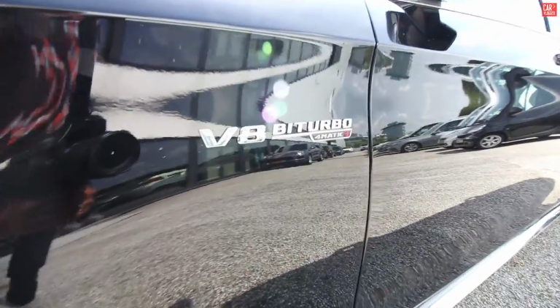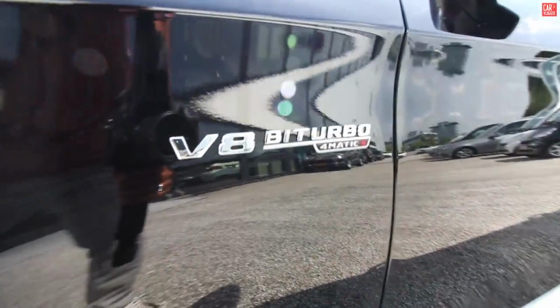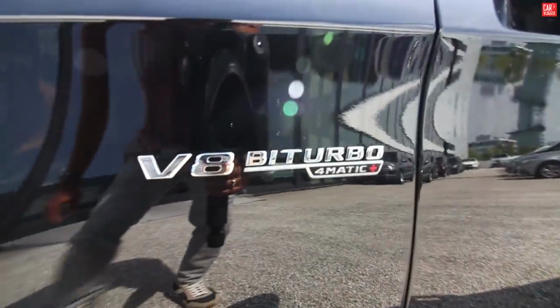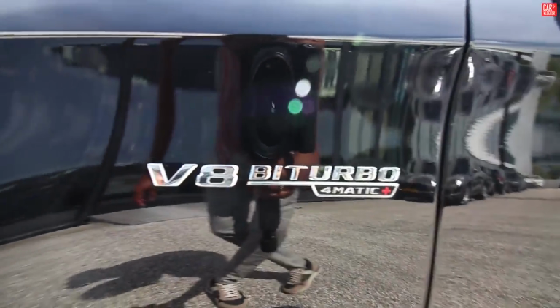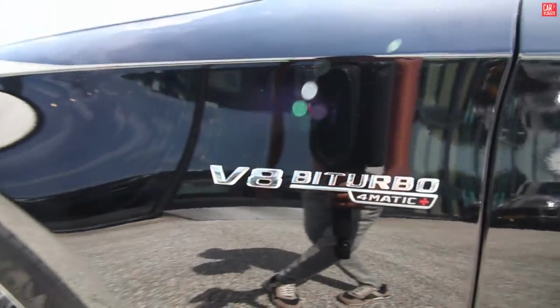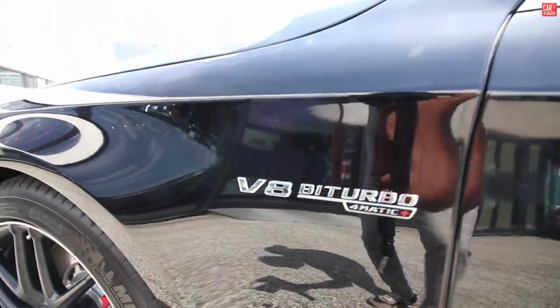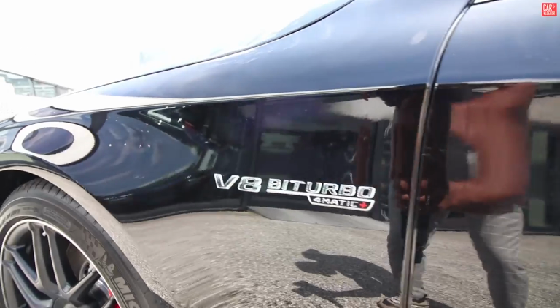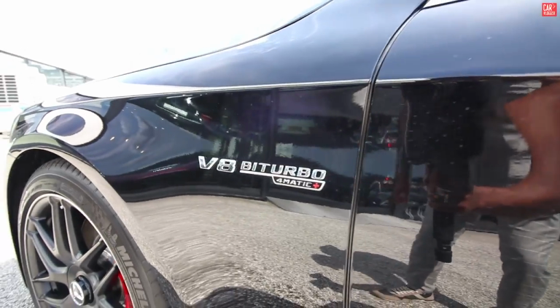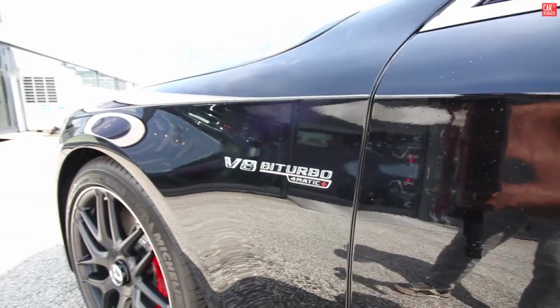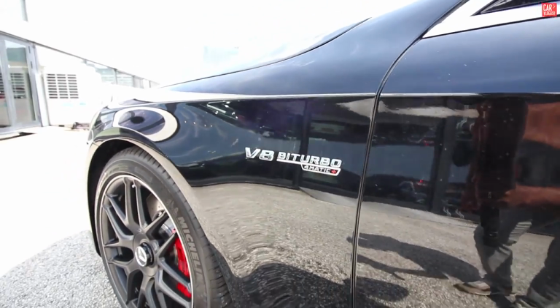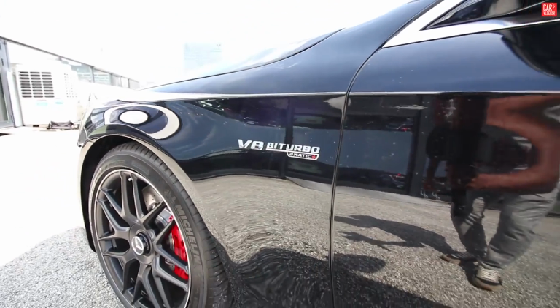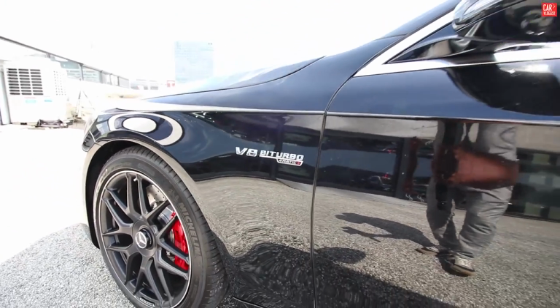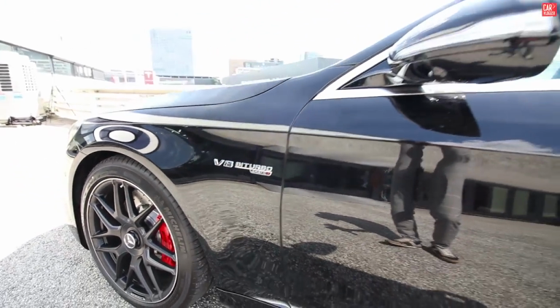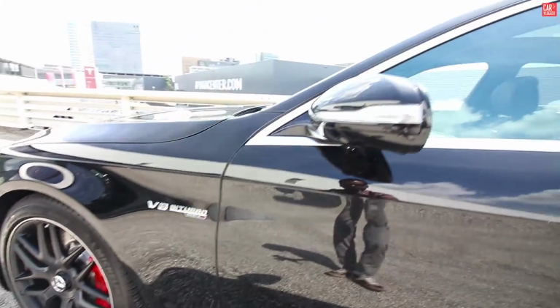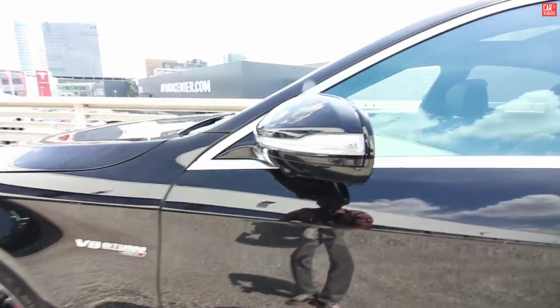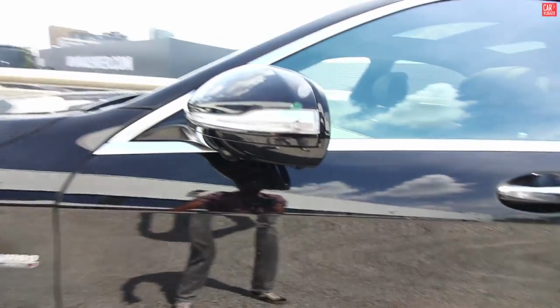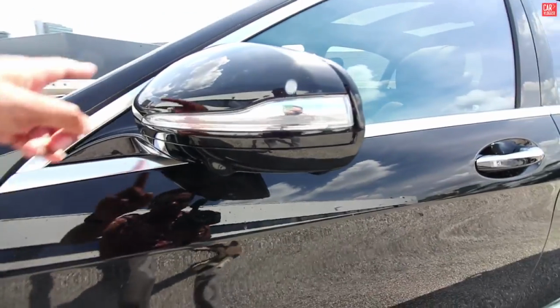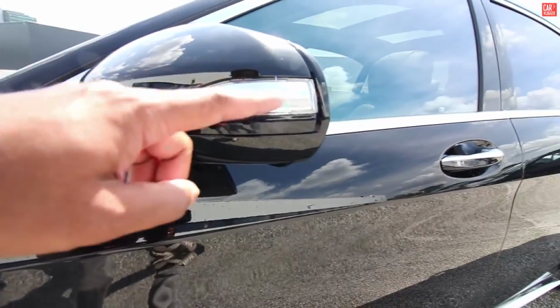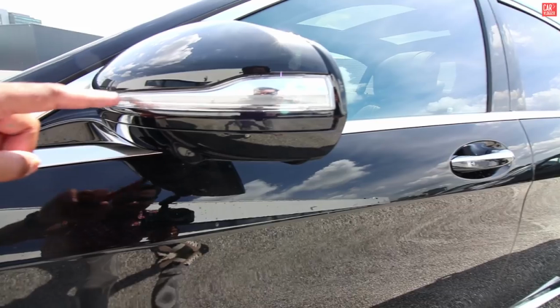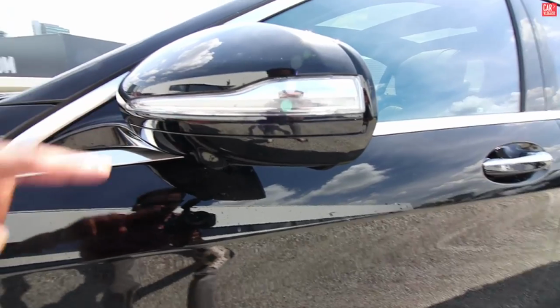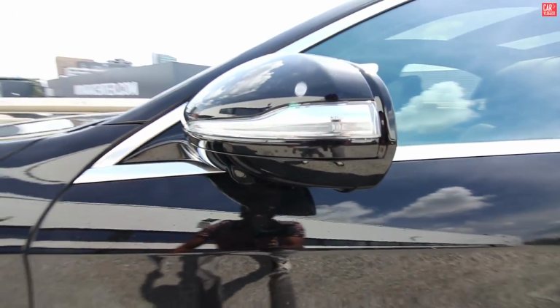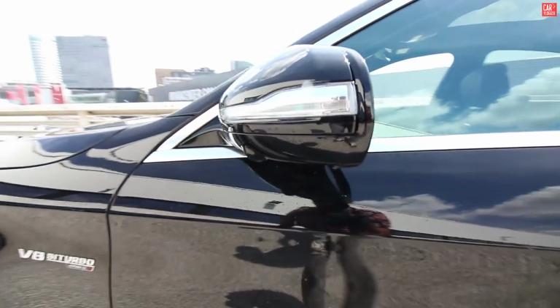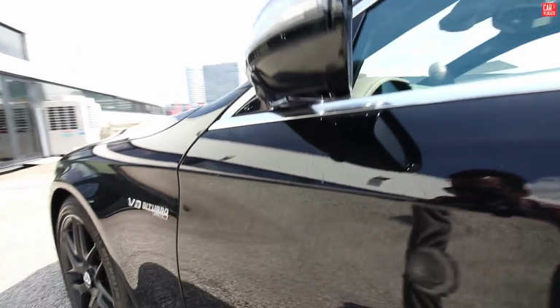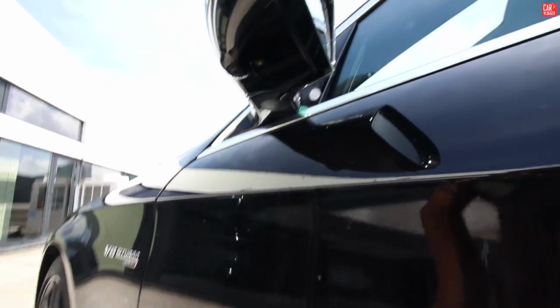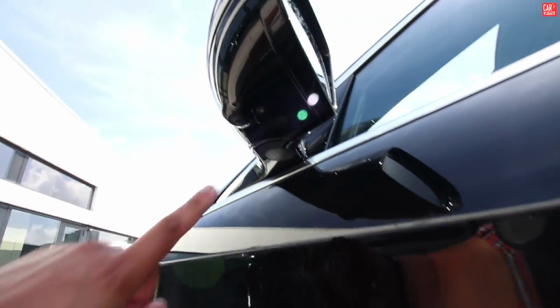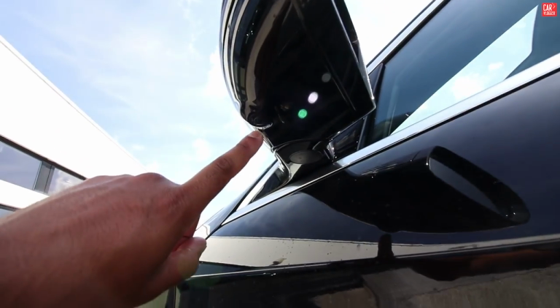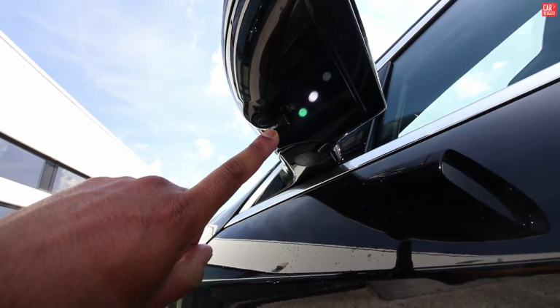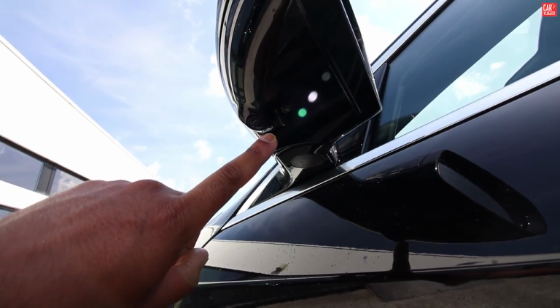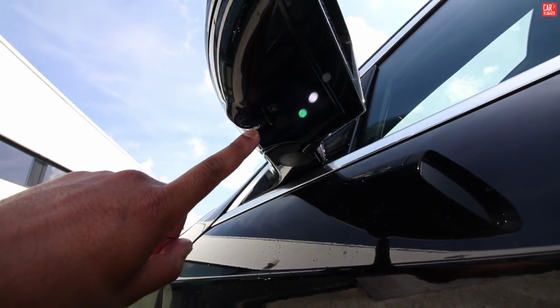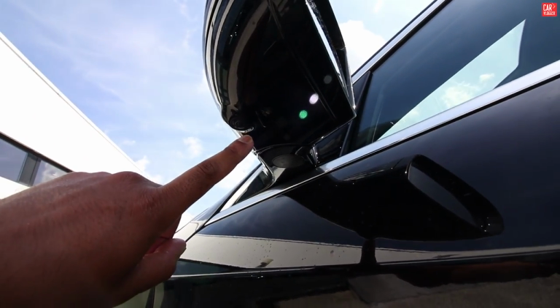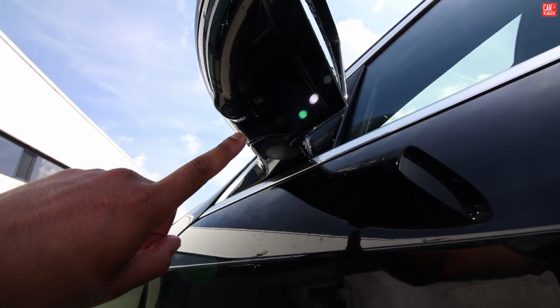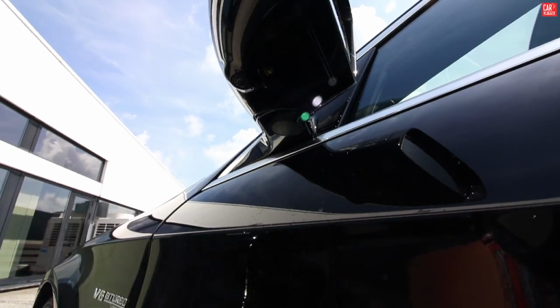Moving to the rear side, continuing with the badge: V8 Biturbo 4Matic Plus. Here we have the LED indicator on the side mirrors, and we have a little camera that gives you the 360-degree view.